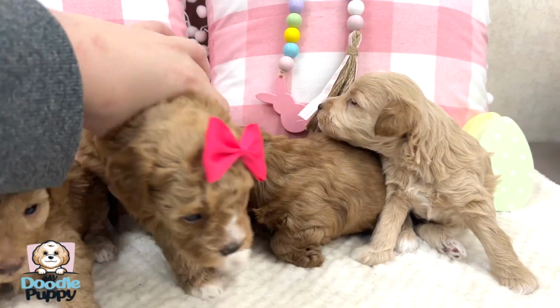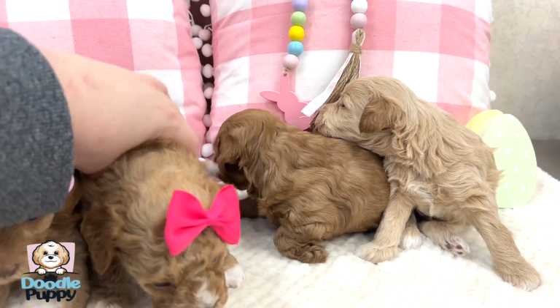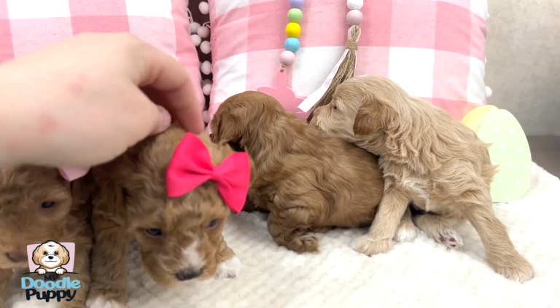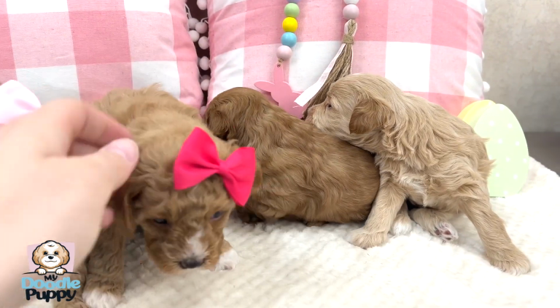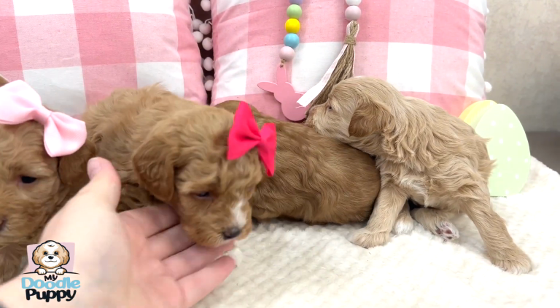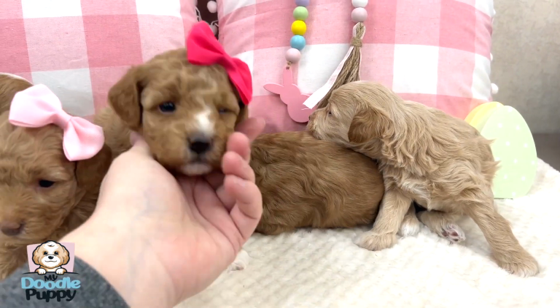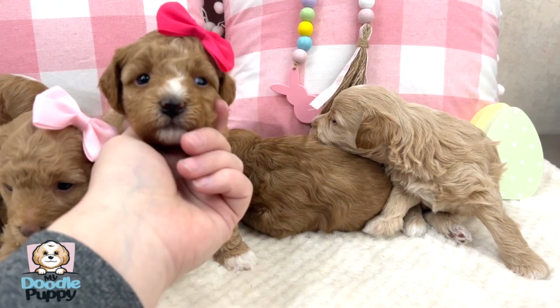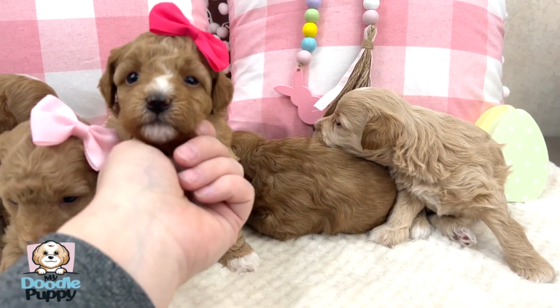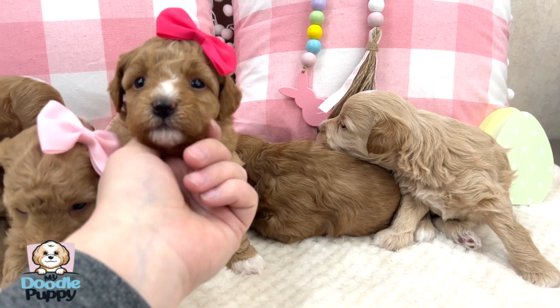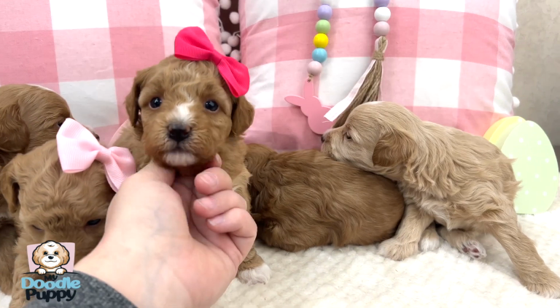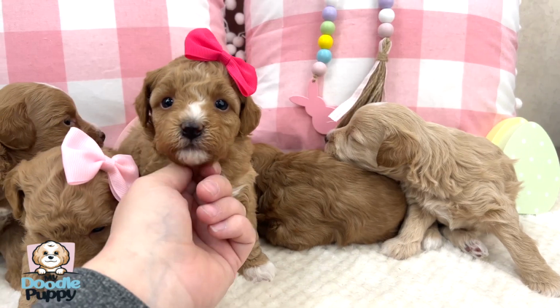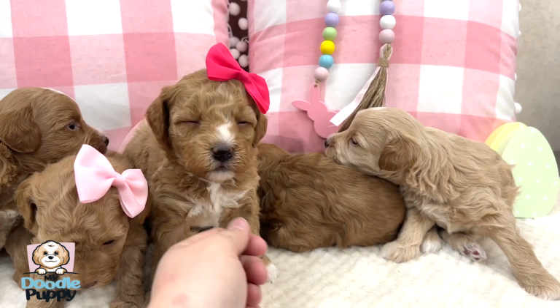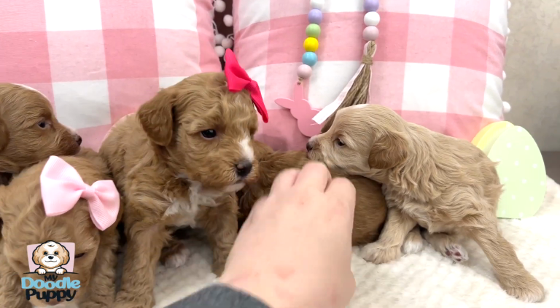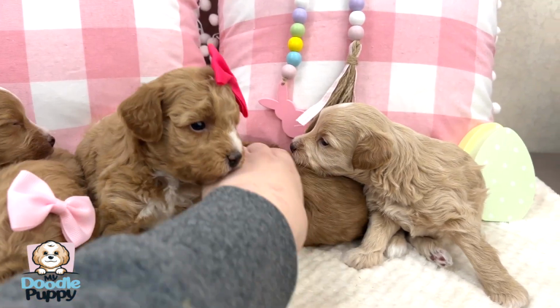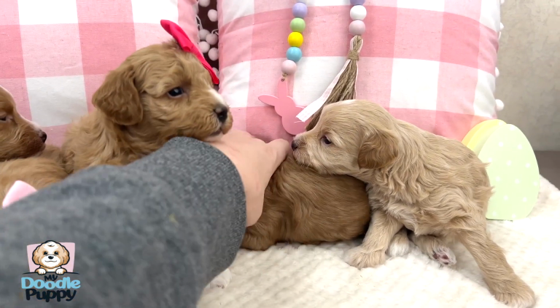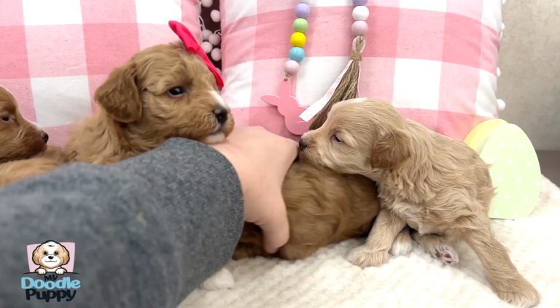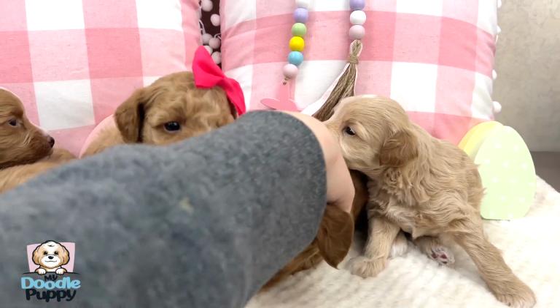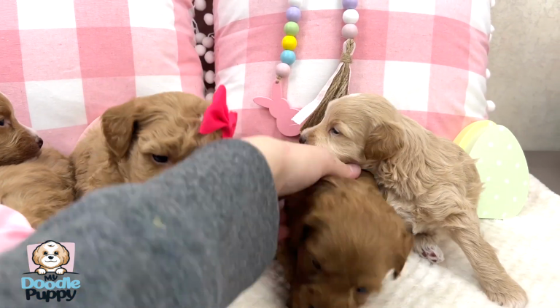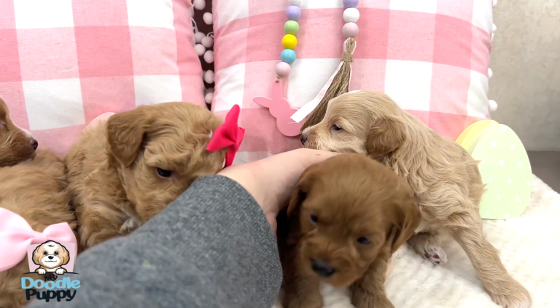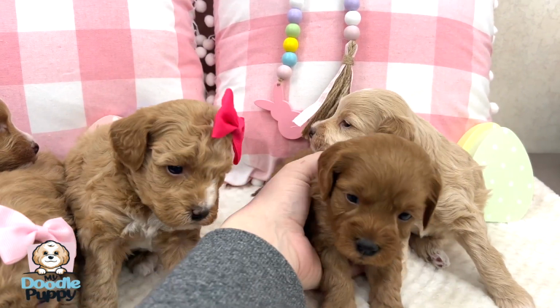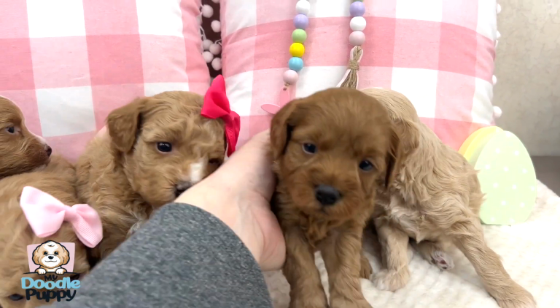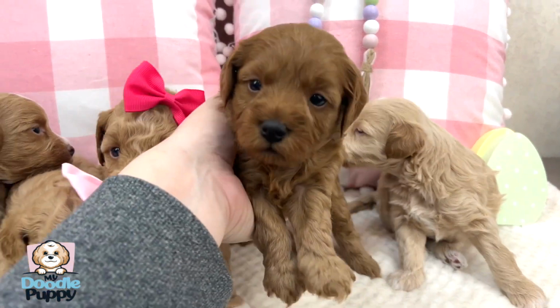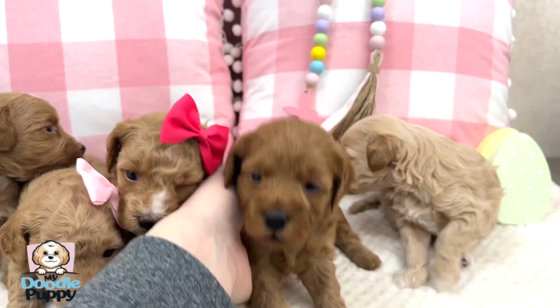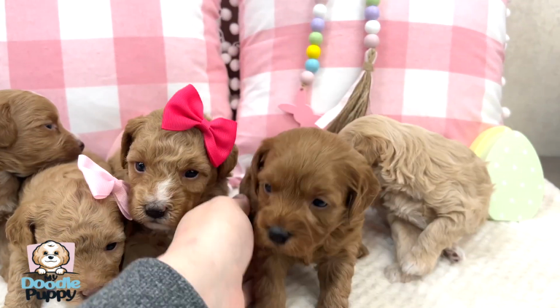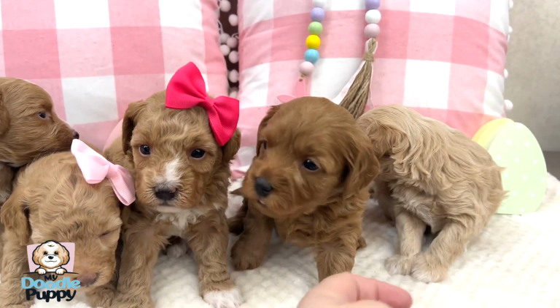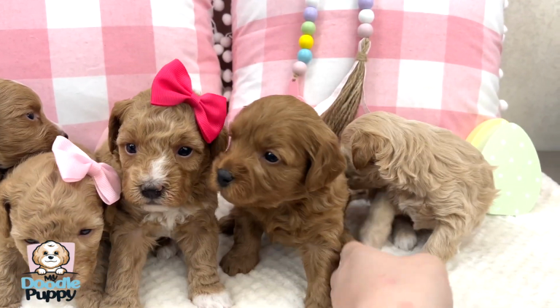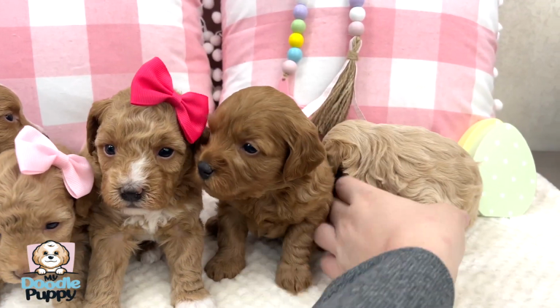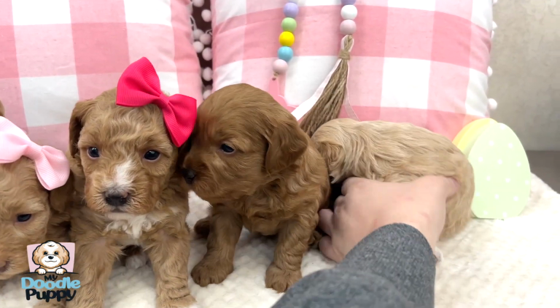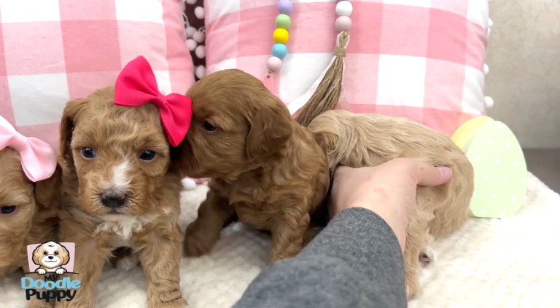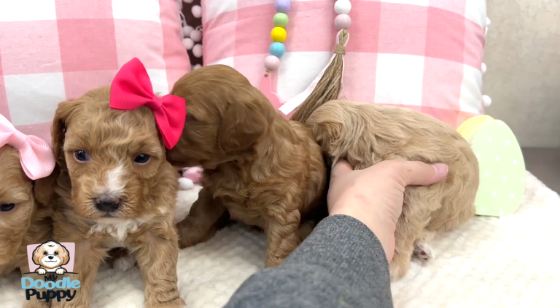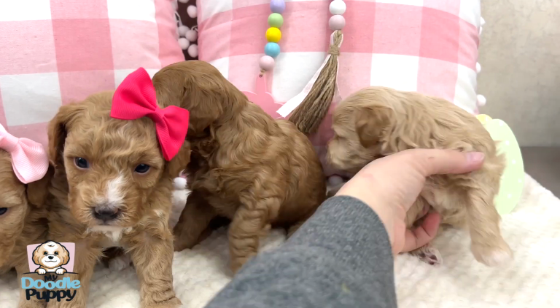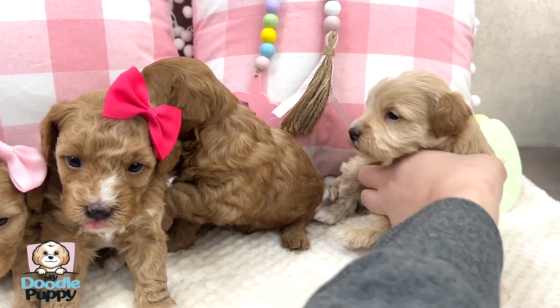If you're interested in a Maltipoo puppy or one of our other doodle breeds, you can apply to adopt at MyDoodlePuppy.com. Bye guys!